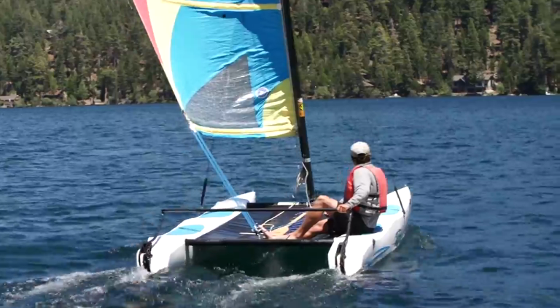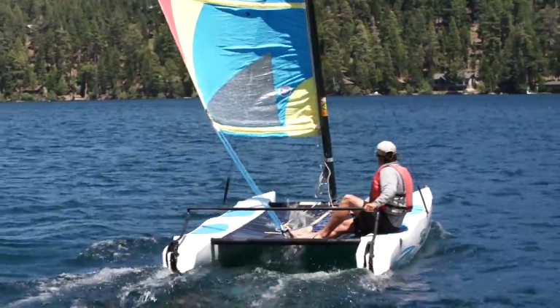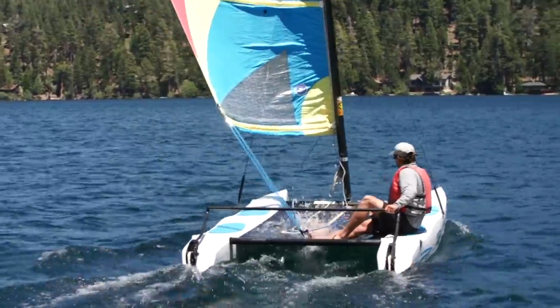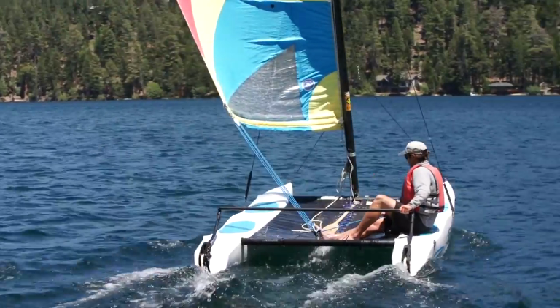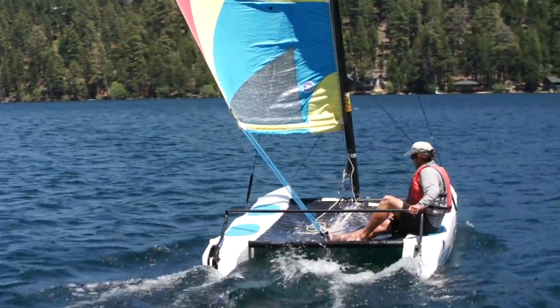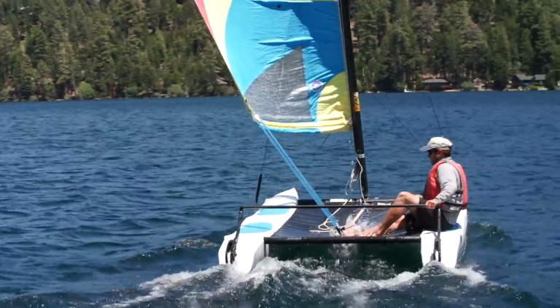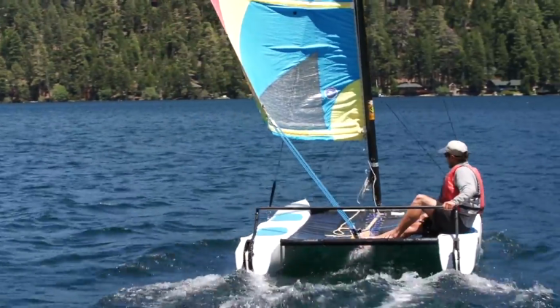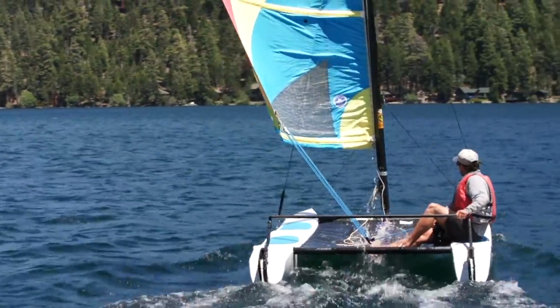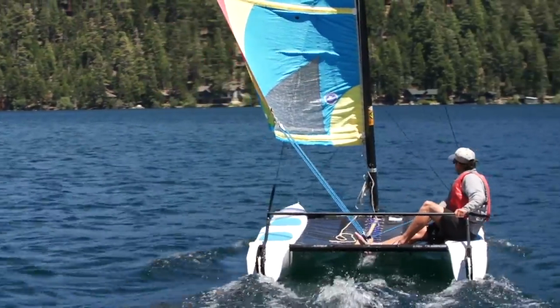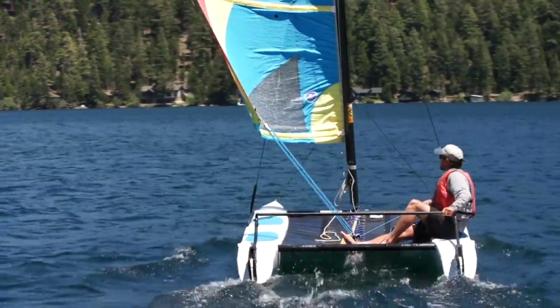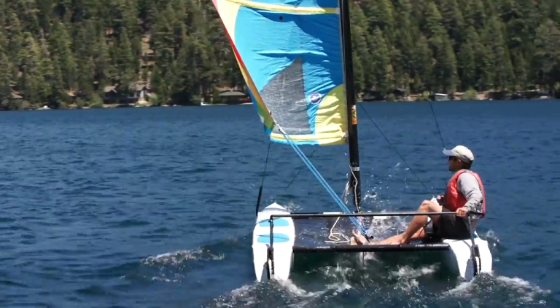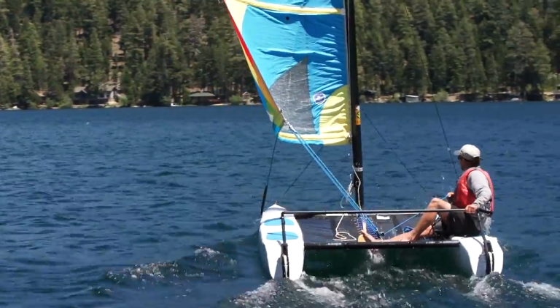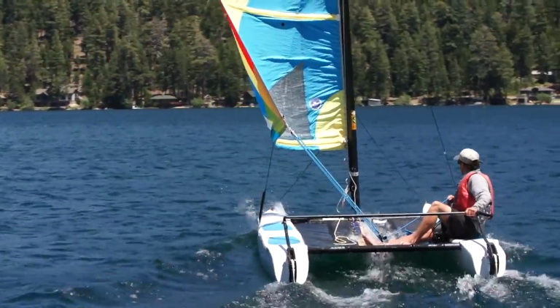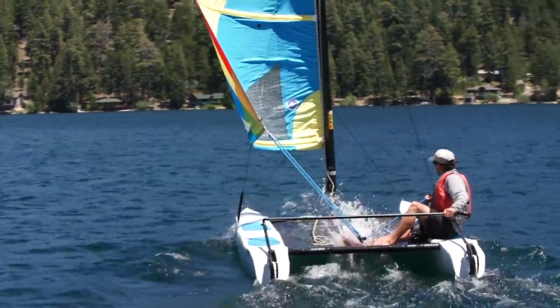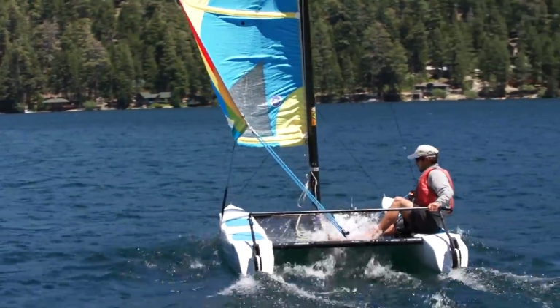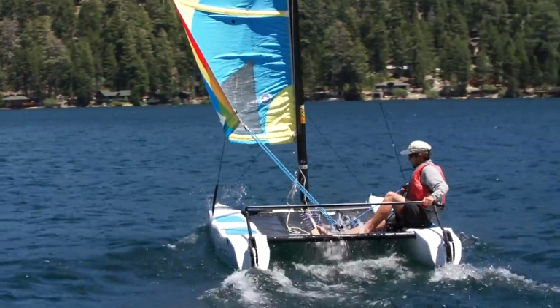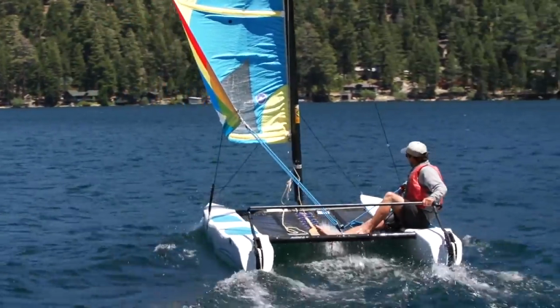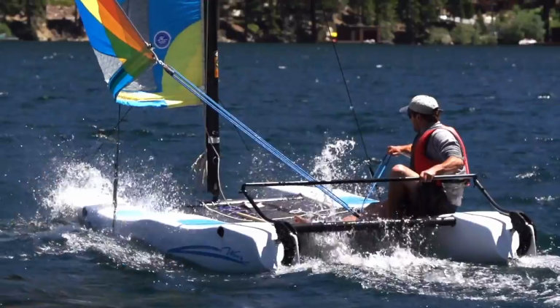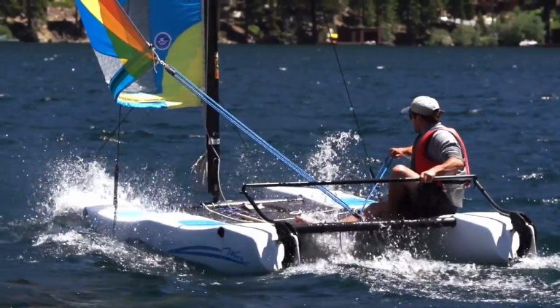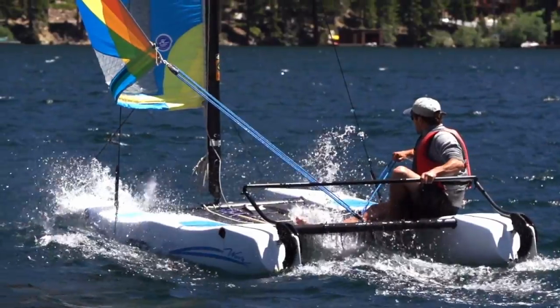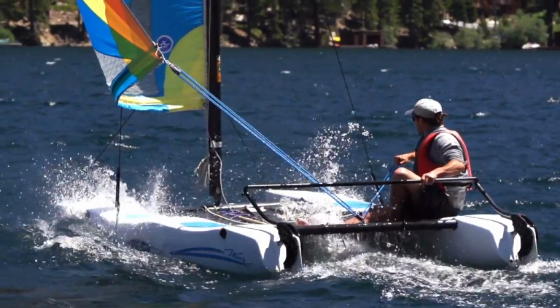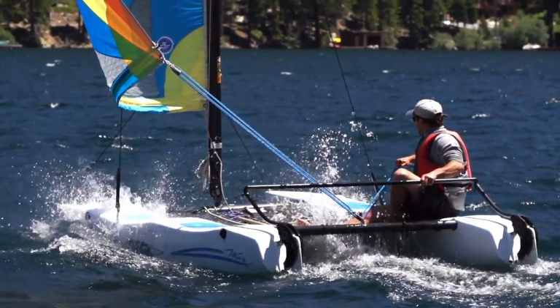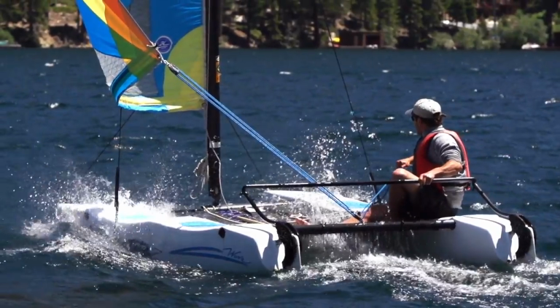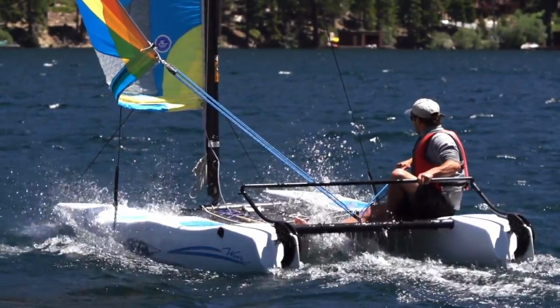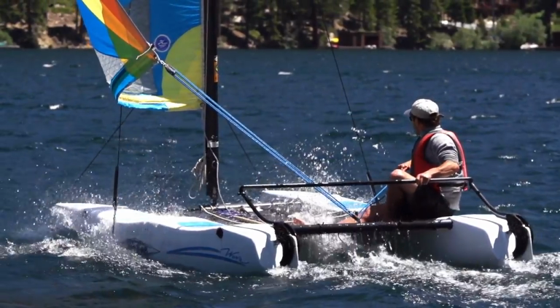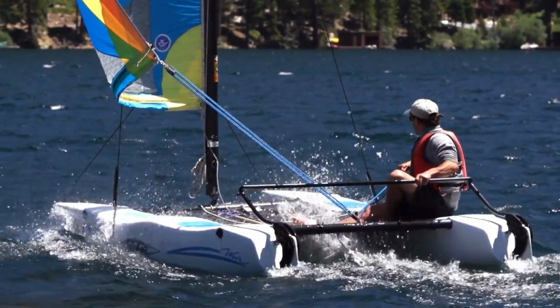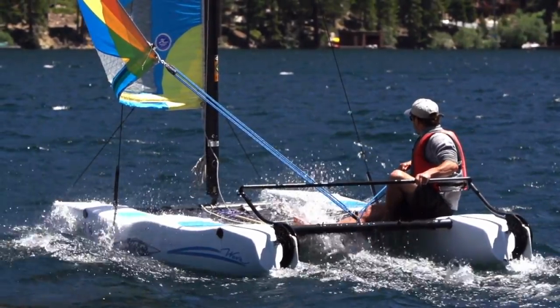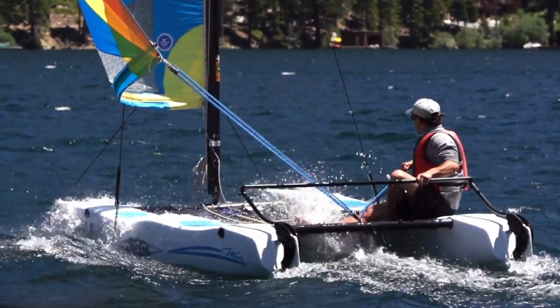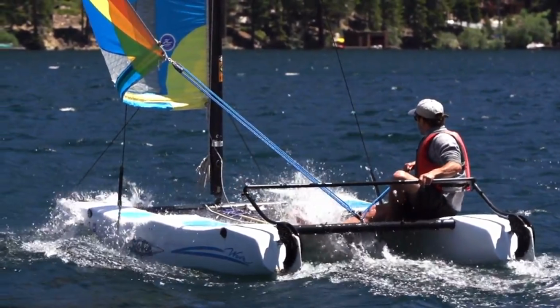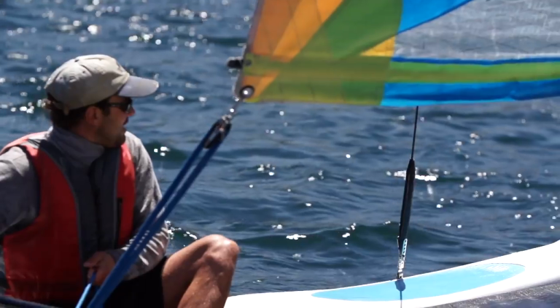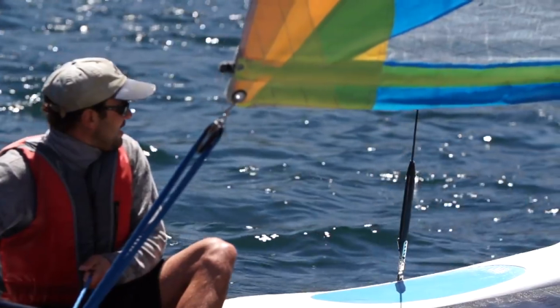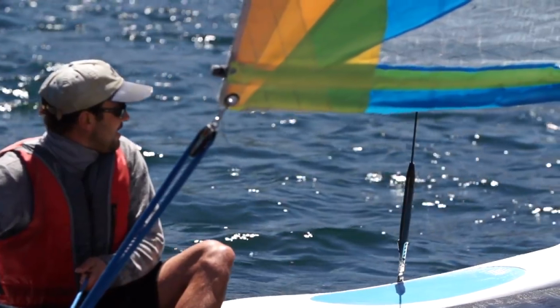The winds here on Fallen Leaf Lake vary quite a bit. They can vary from day to day or even hour to hour. So make sure you check in with the Dockmaster to find out exactly what may be going on for your sailing adventure.